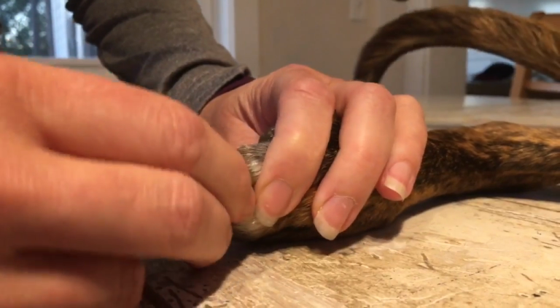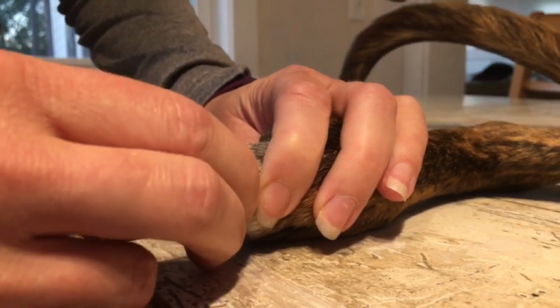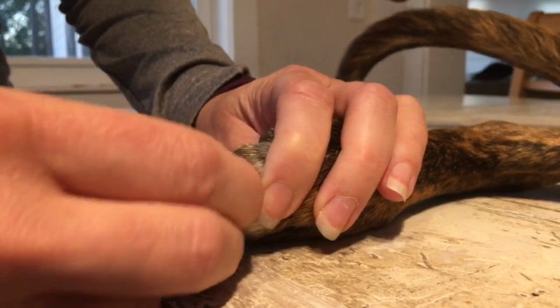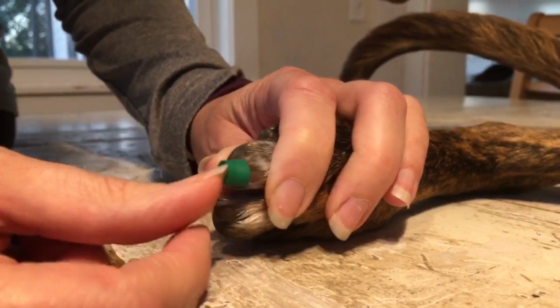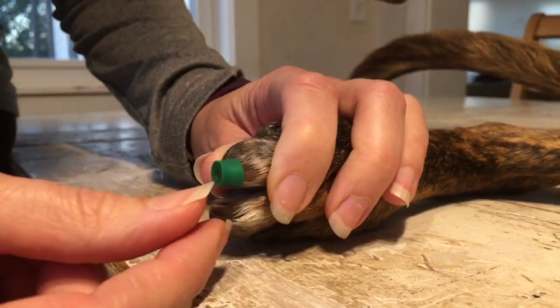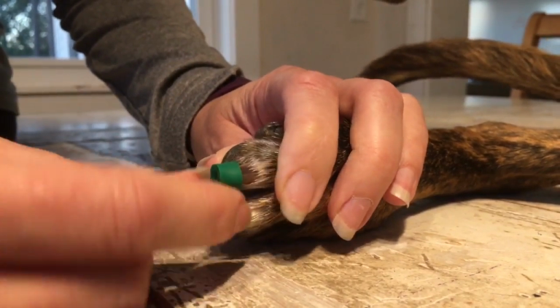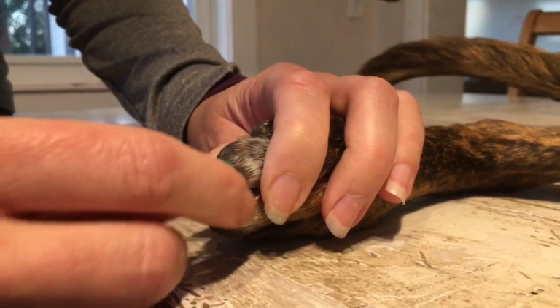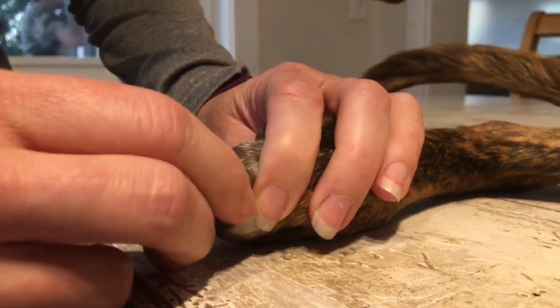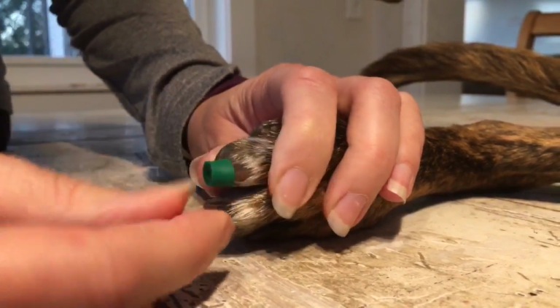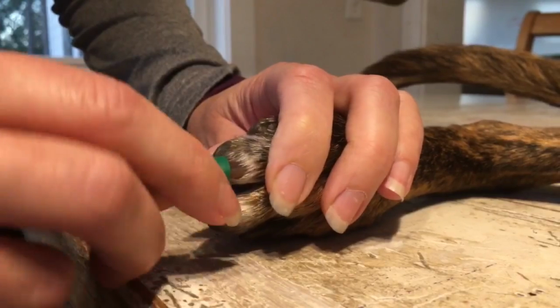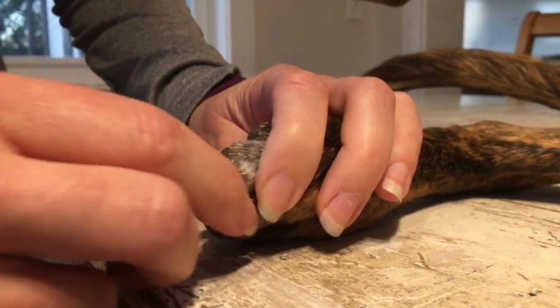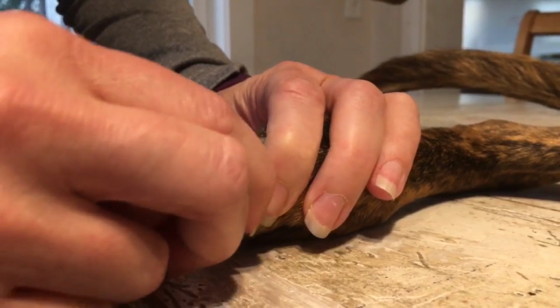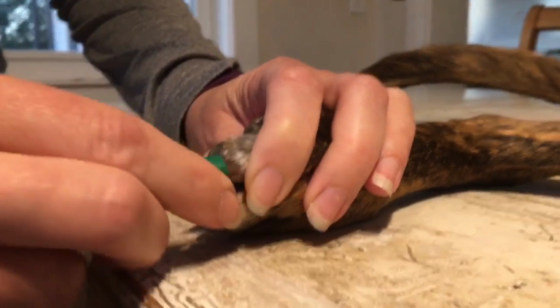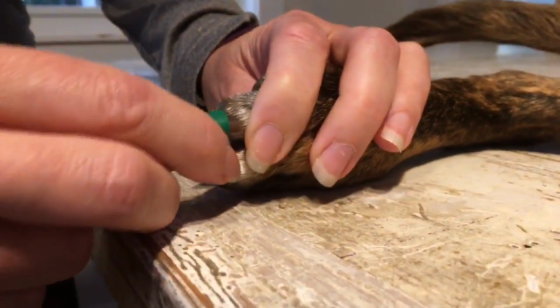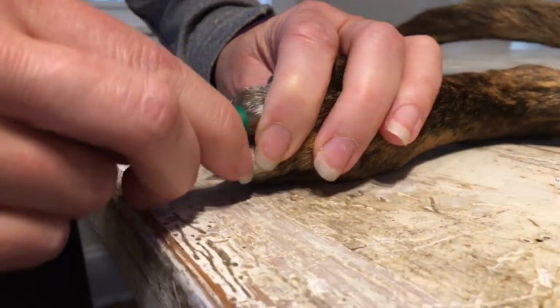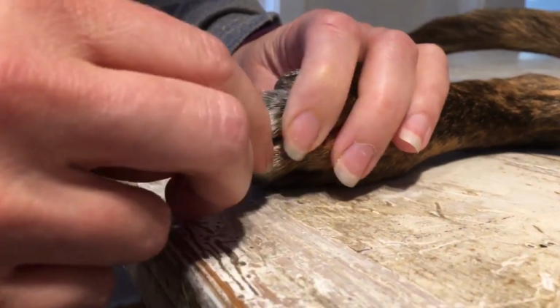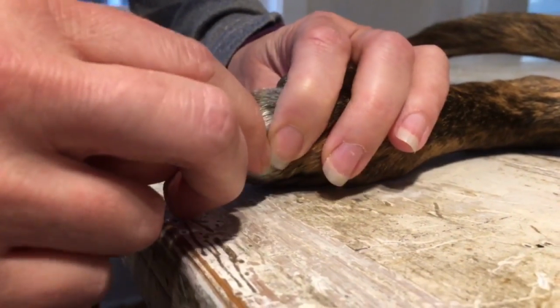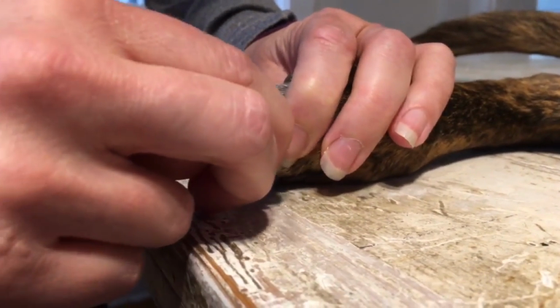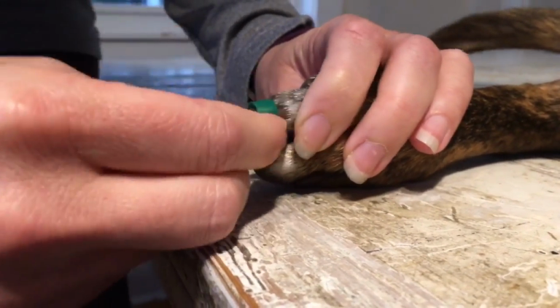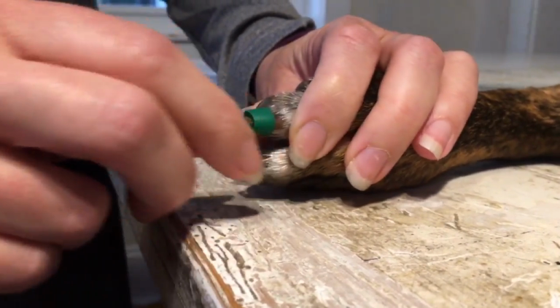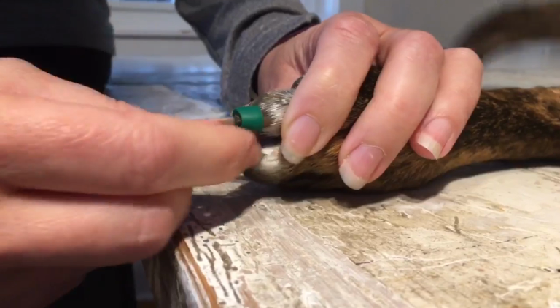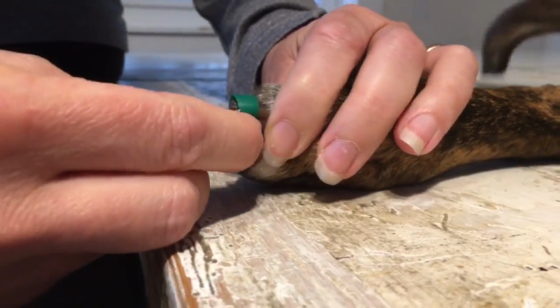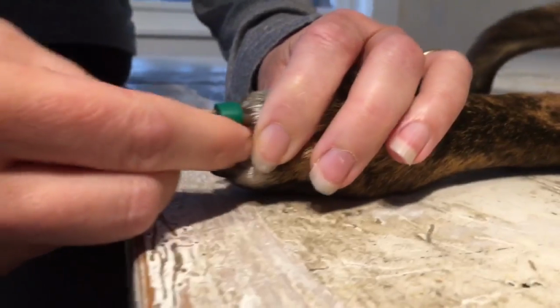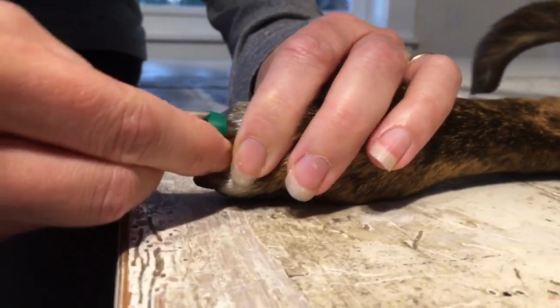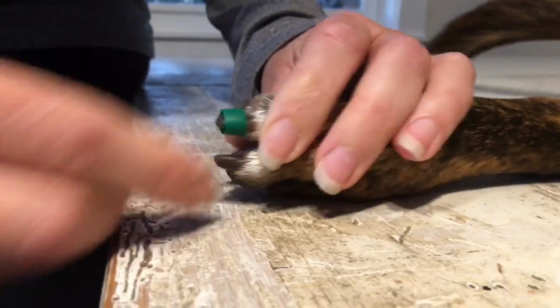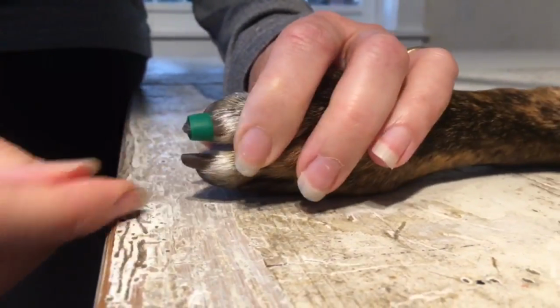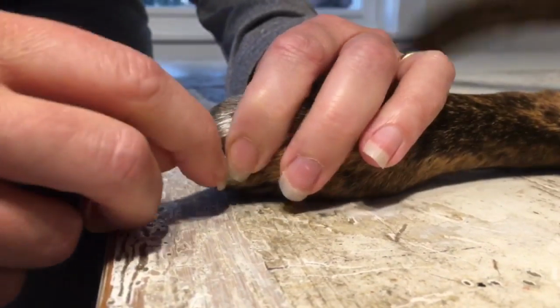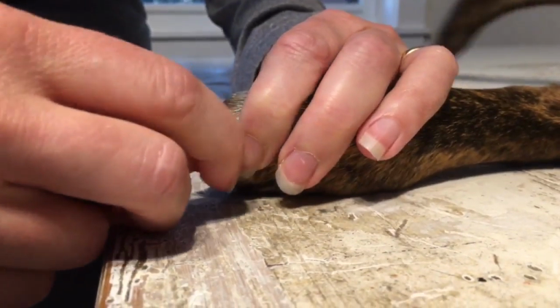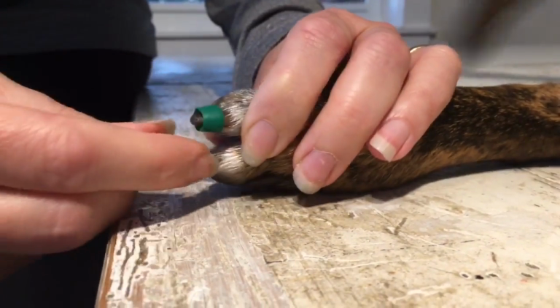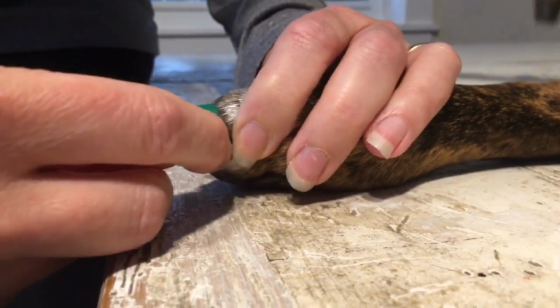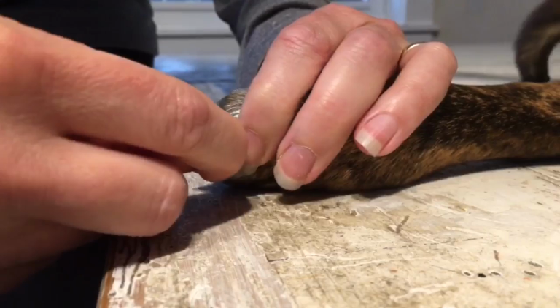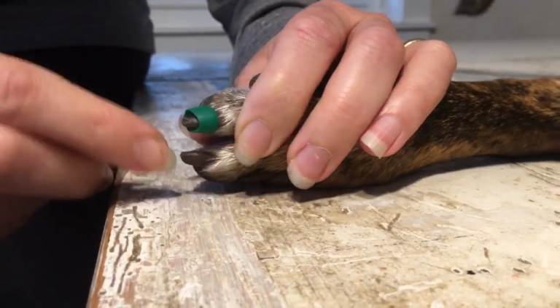Once it's on the nail, this is when I get to the working part. You can do this with fingertip or fingernail, and I'm just going to kind of see-saw back and forth — top to bottom, side to side — working the grip up the nail.